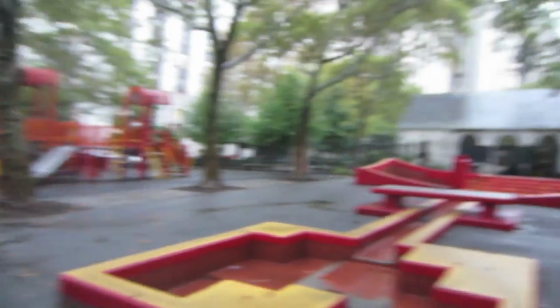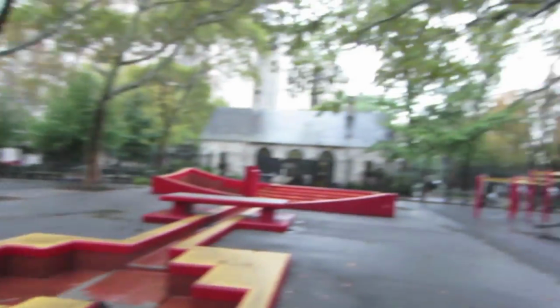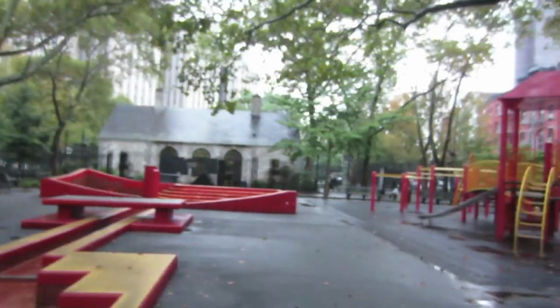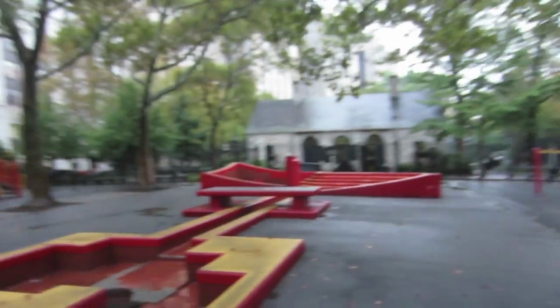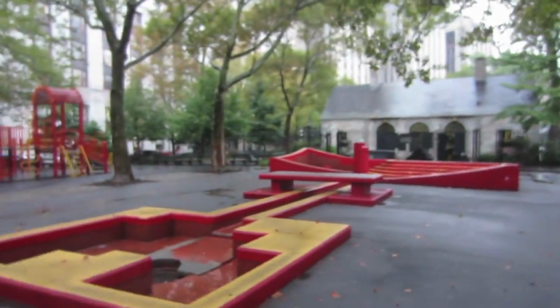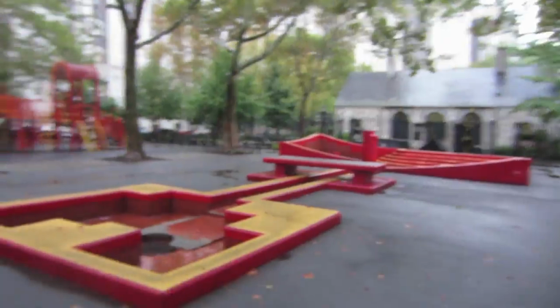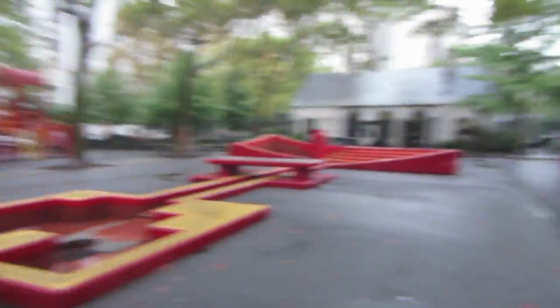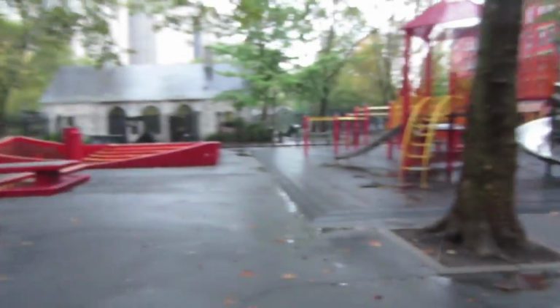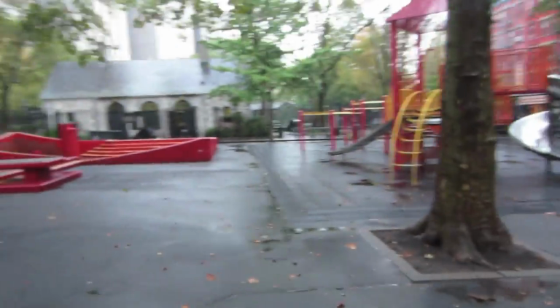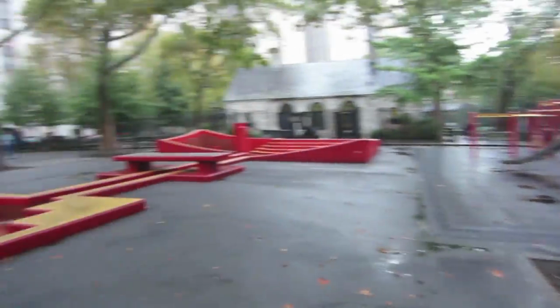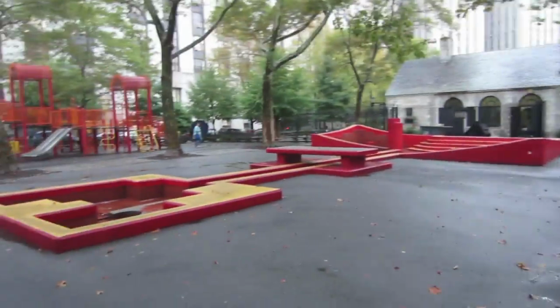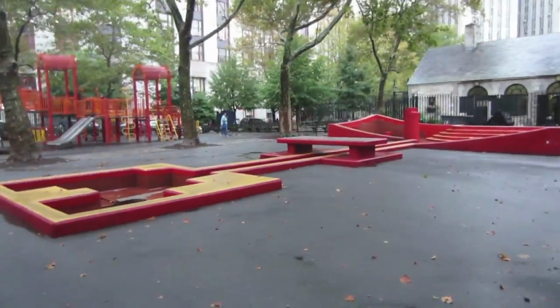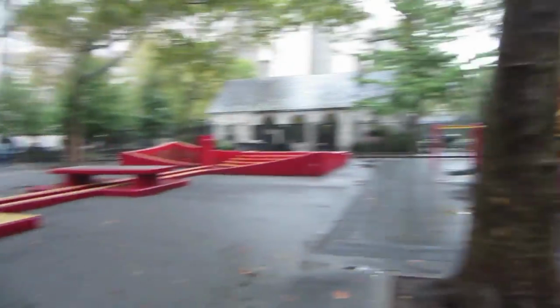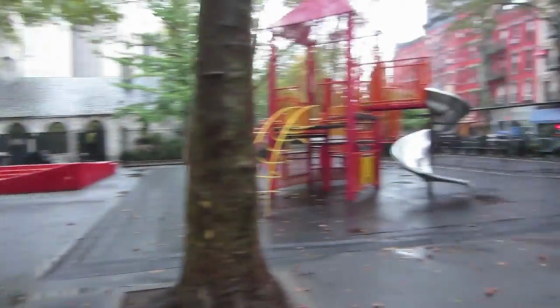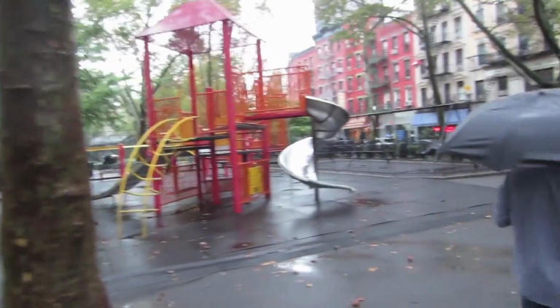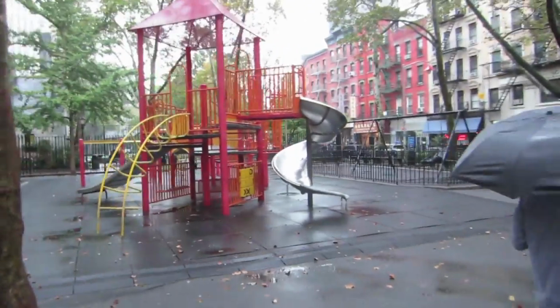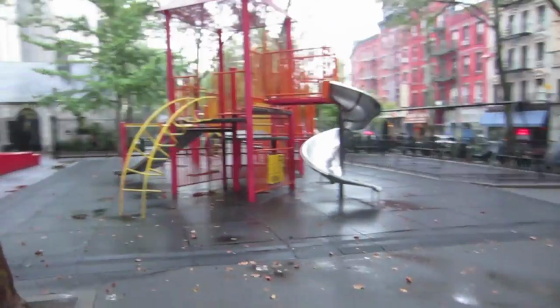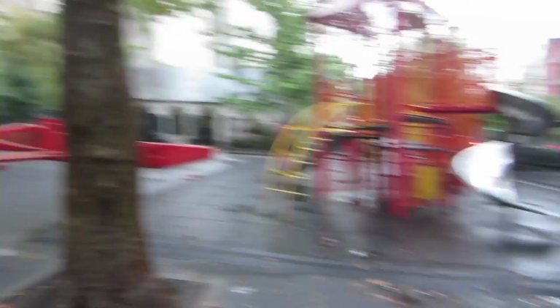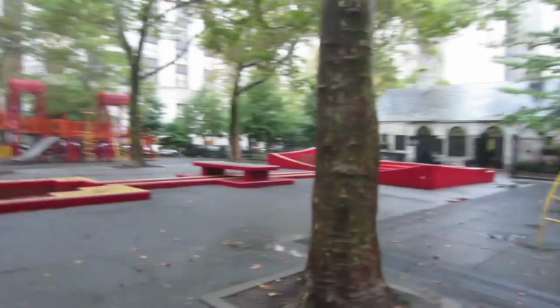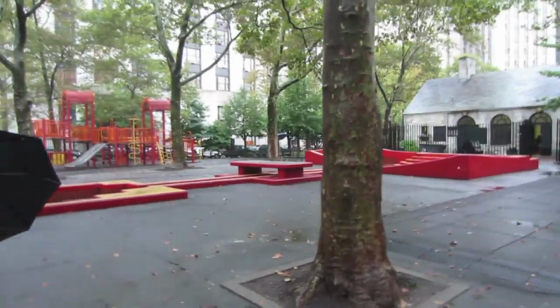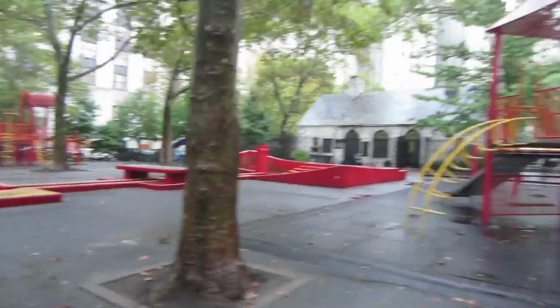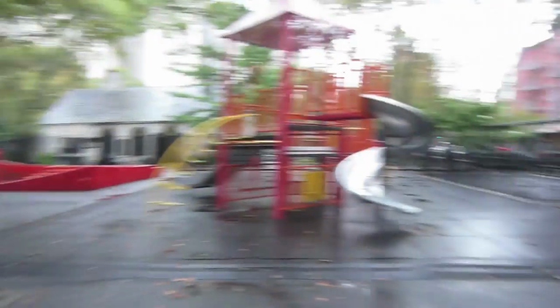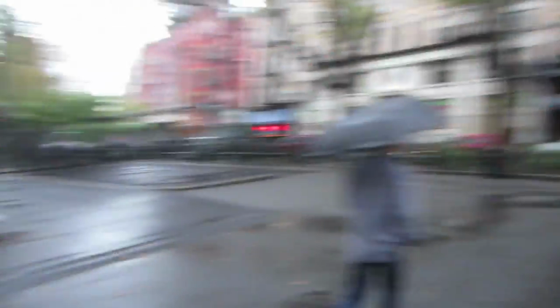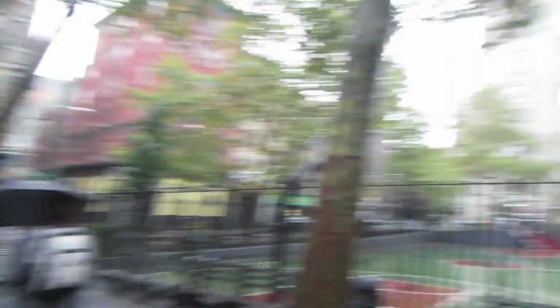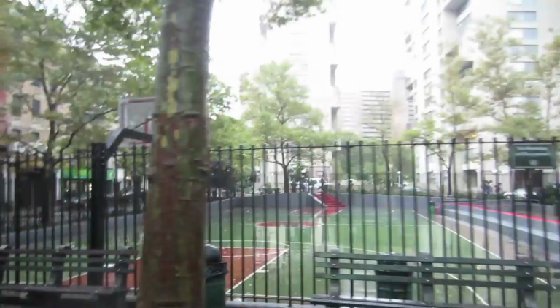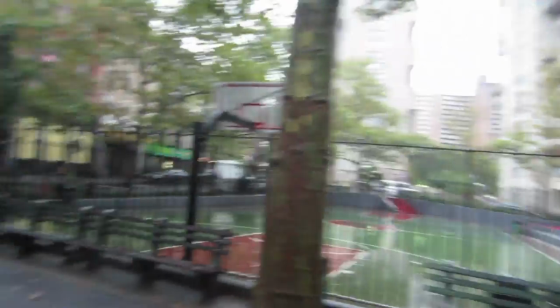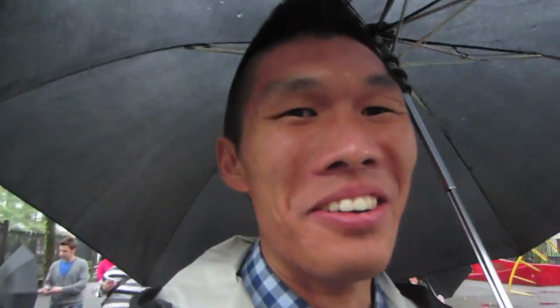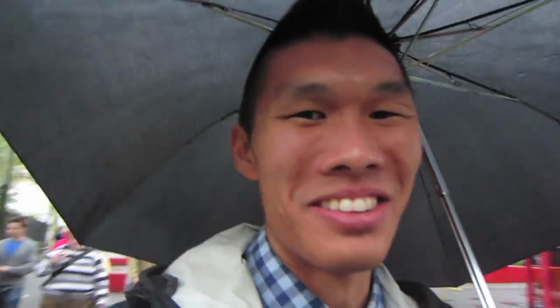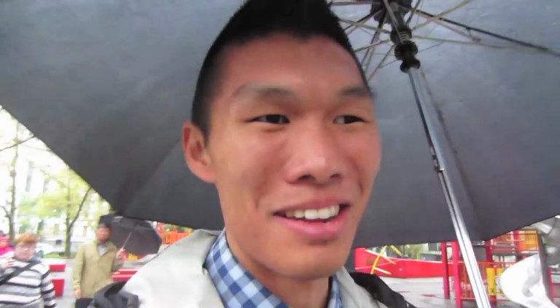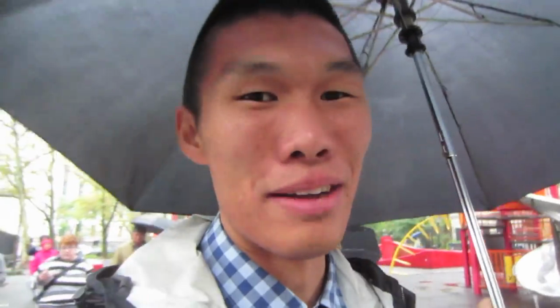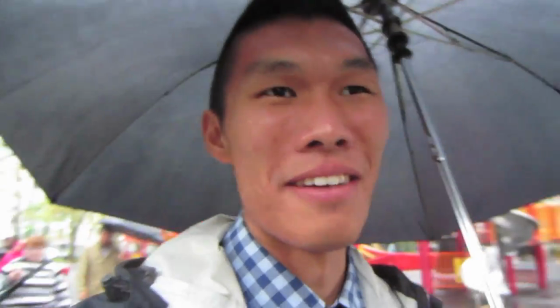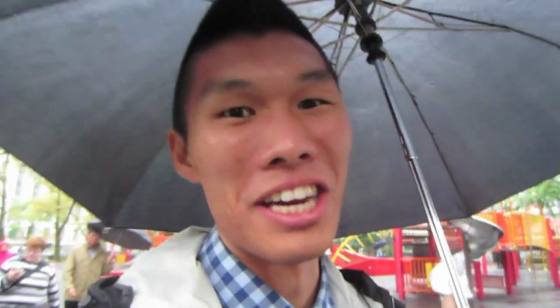This used to be the most dangerous place in New York City - this is where all the gangs used to be. So naturally they'd put a playground here. Wow, times have changed.